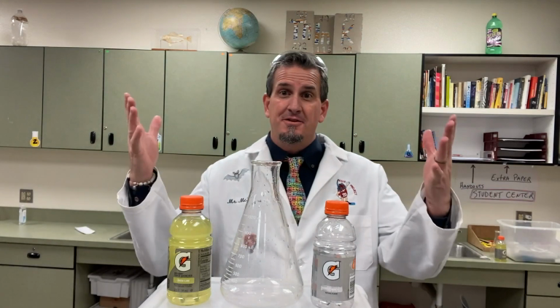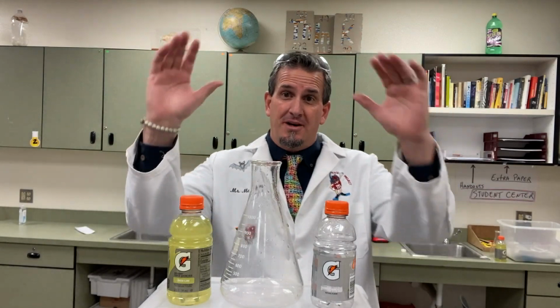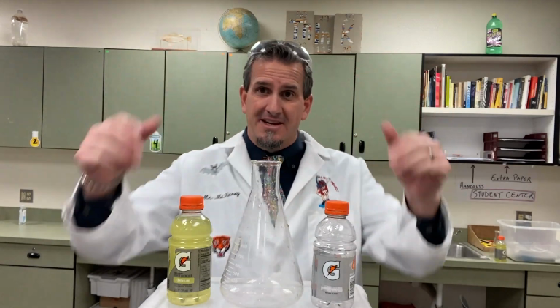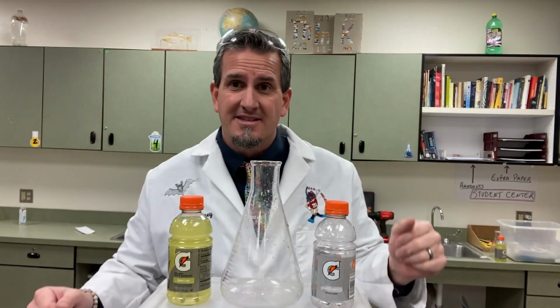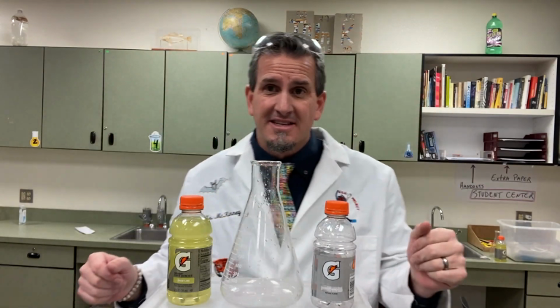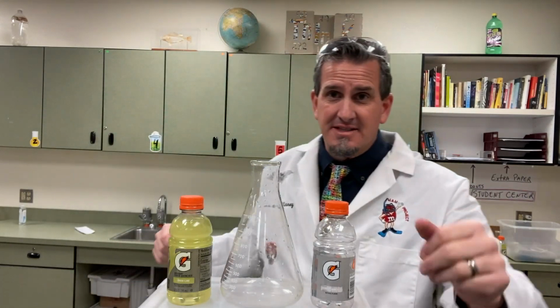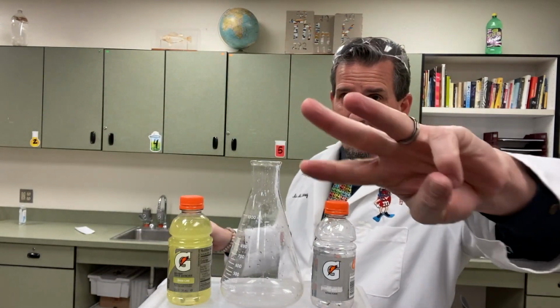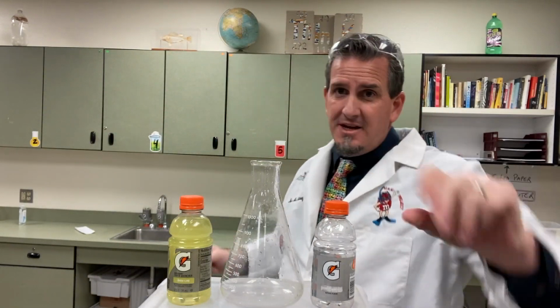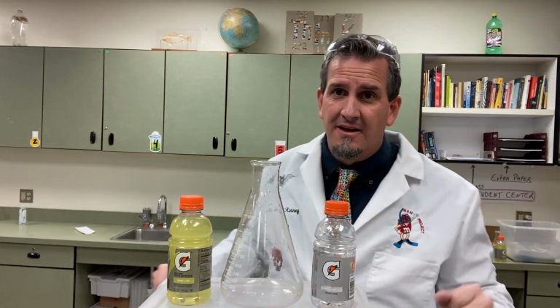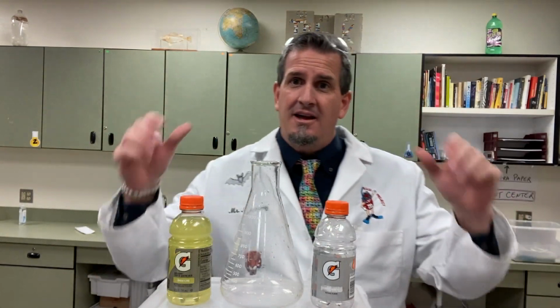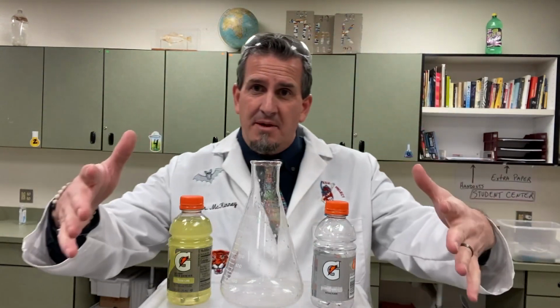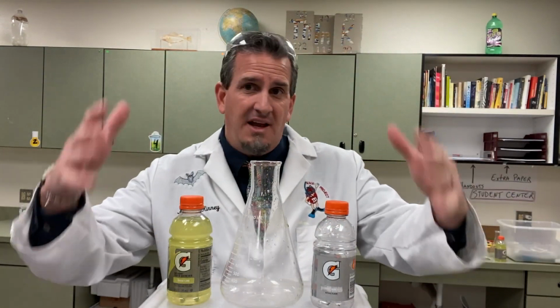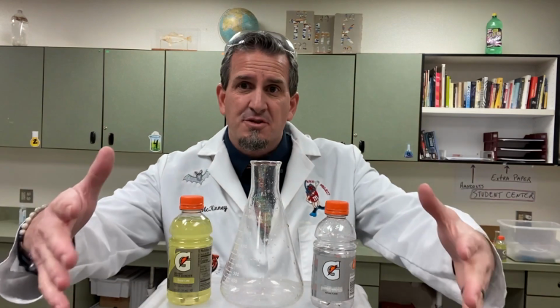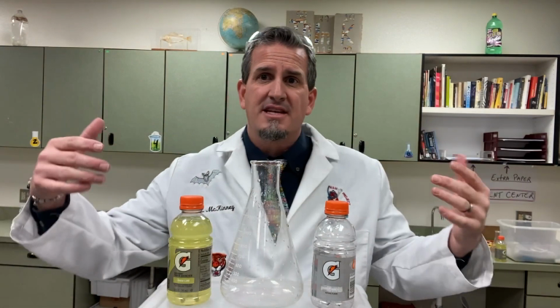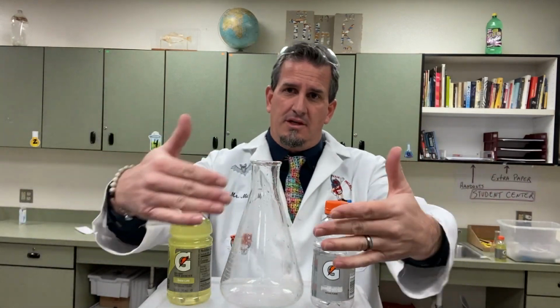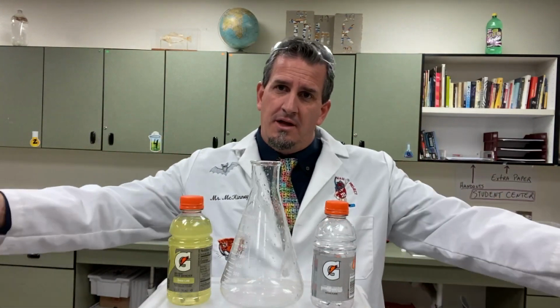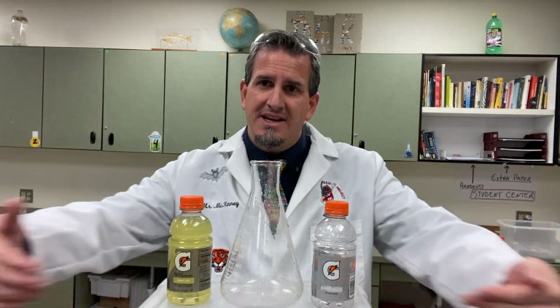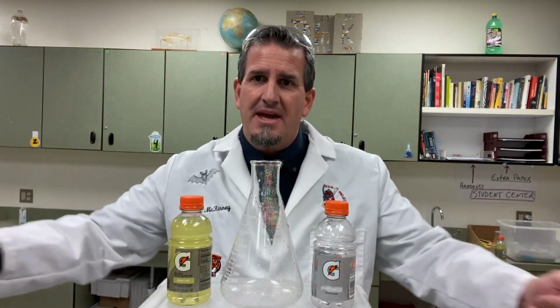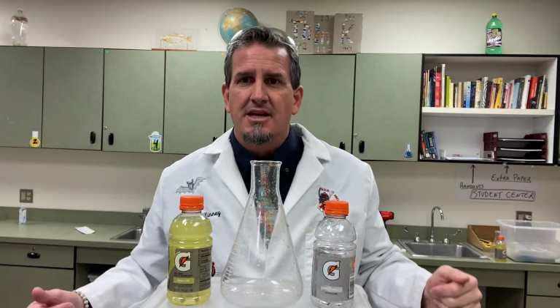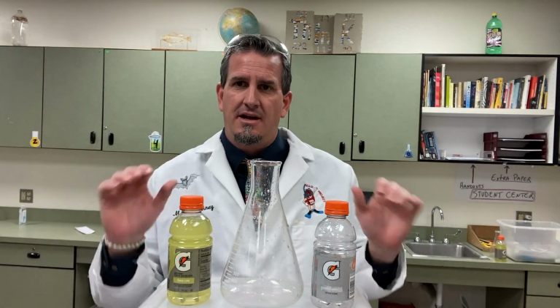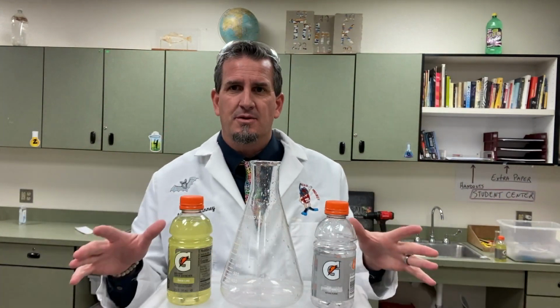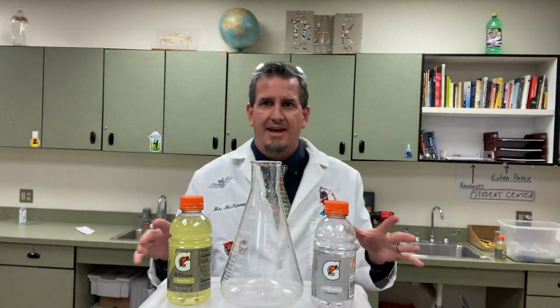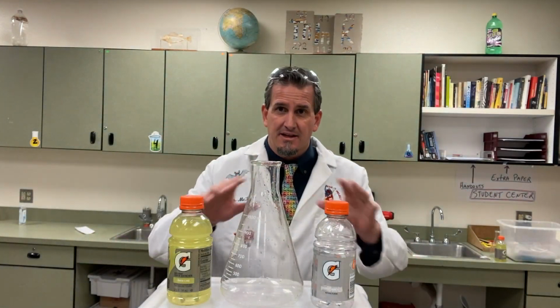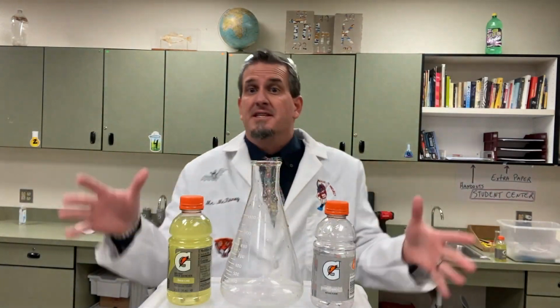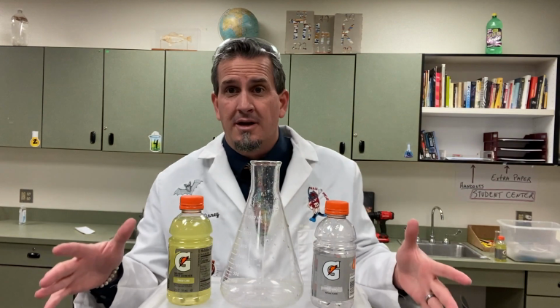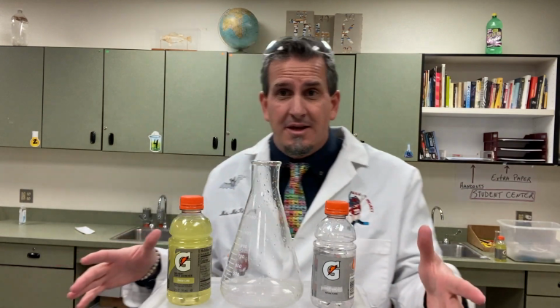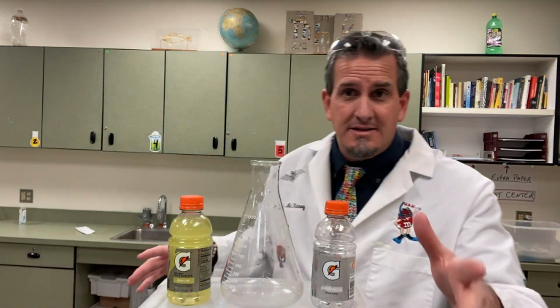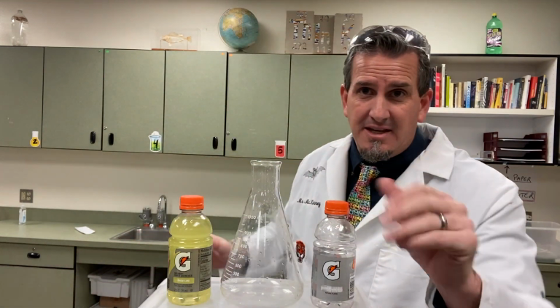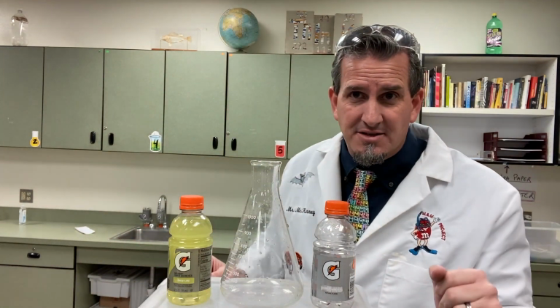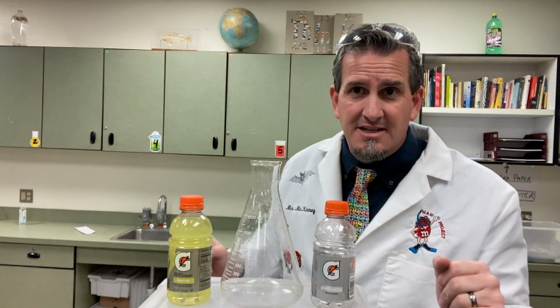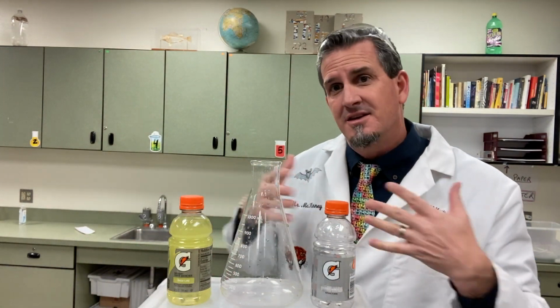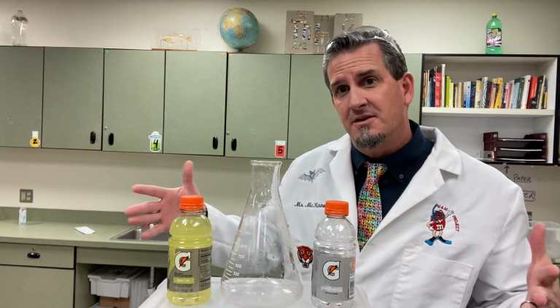Hello YouTube, welcome to McKinney Science. This is Gatorade Science part three. A lot of people, a lot of teachers were asking for a little more in-depth explanation on how this works and a little bit slower than what was making the rounds on TikTok, so here you go.